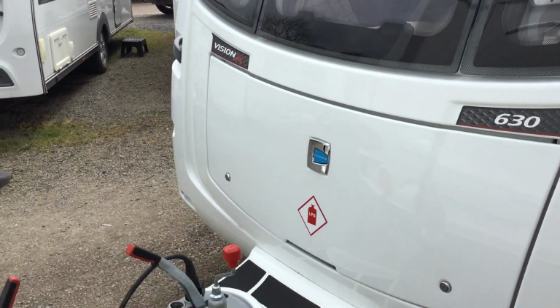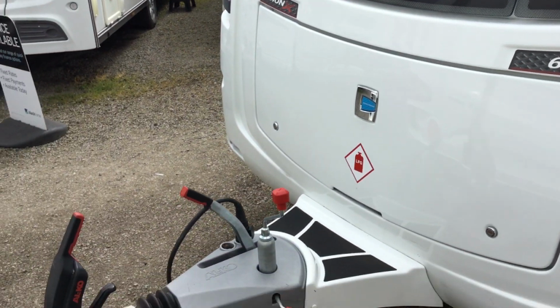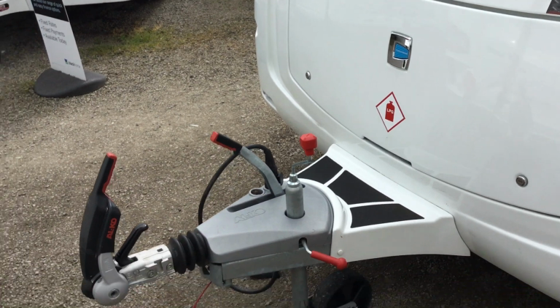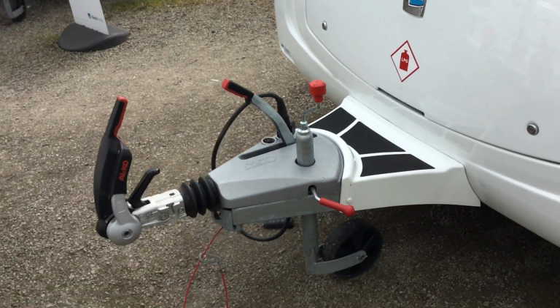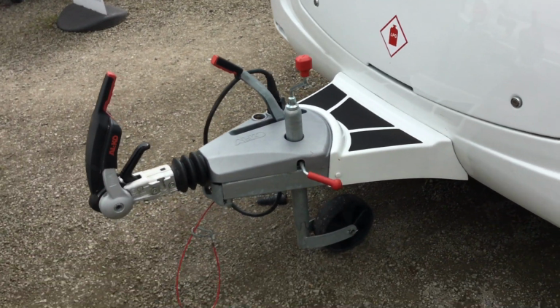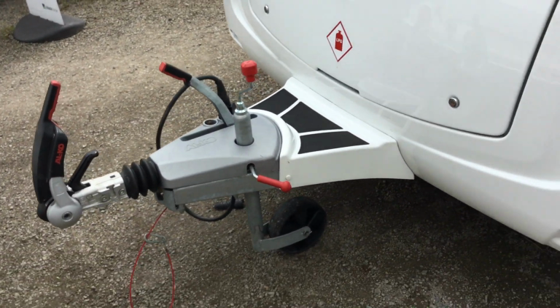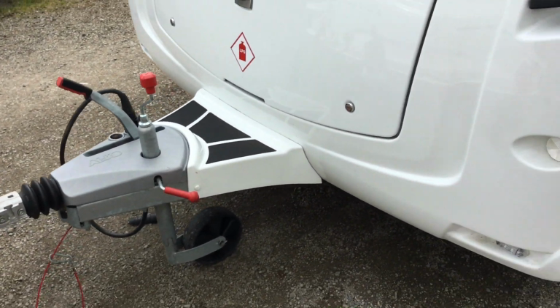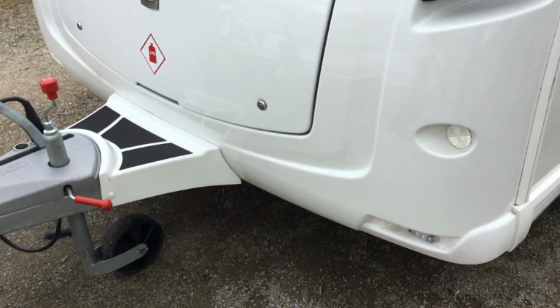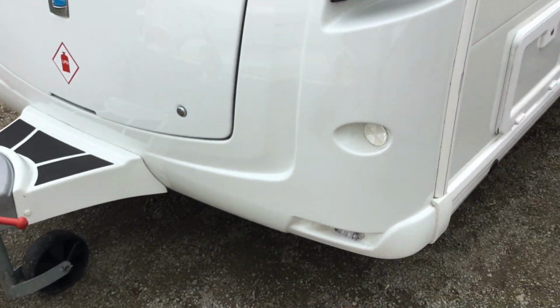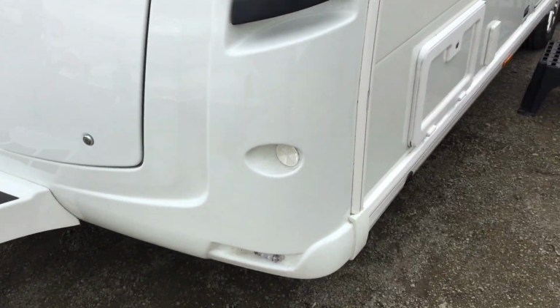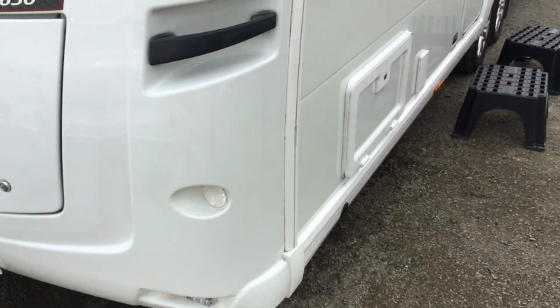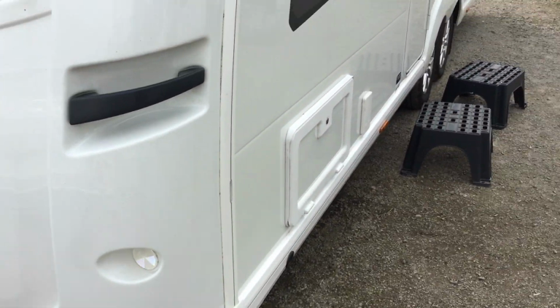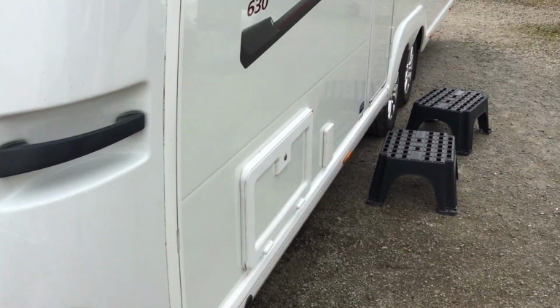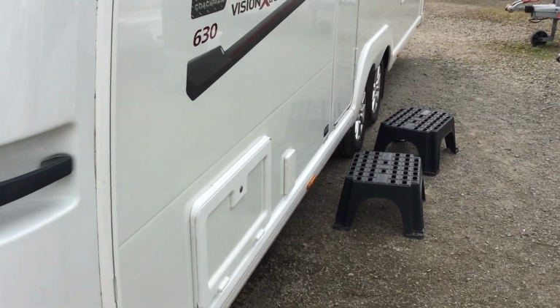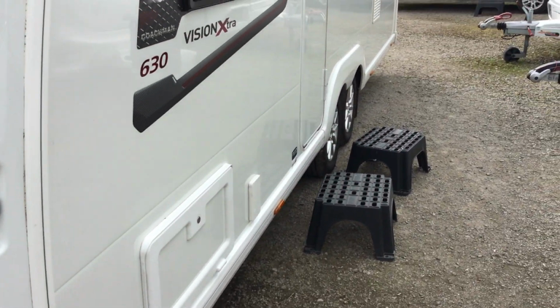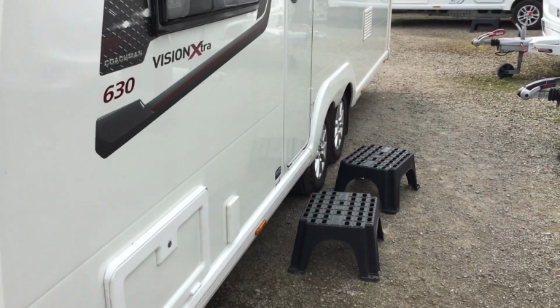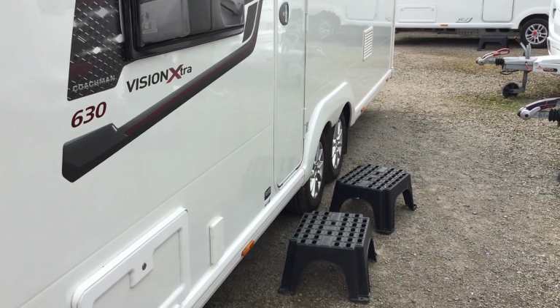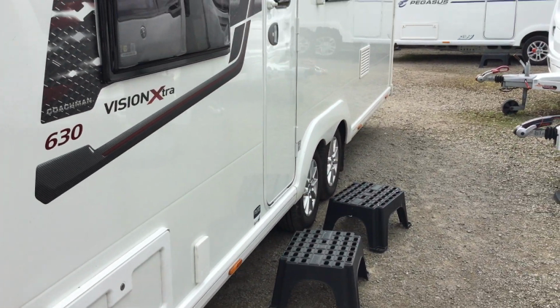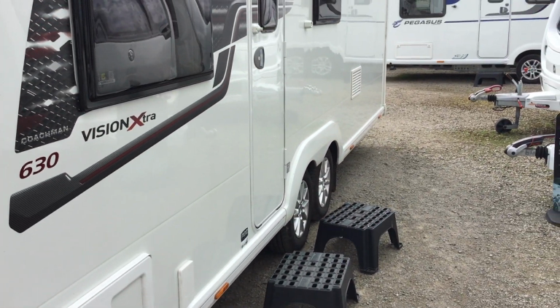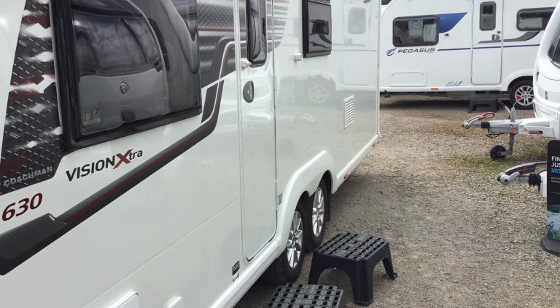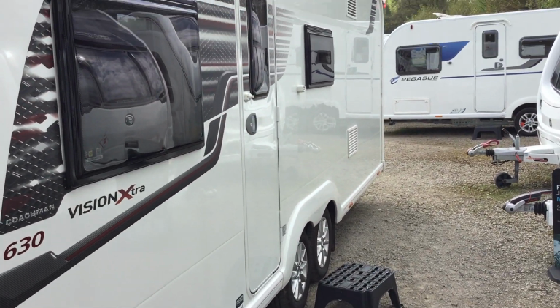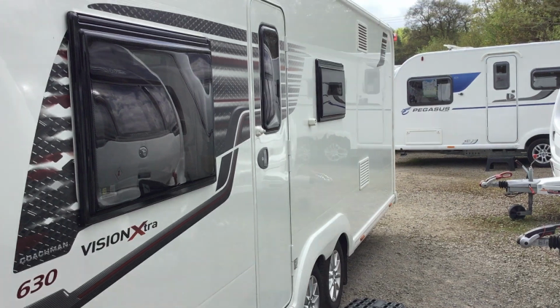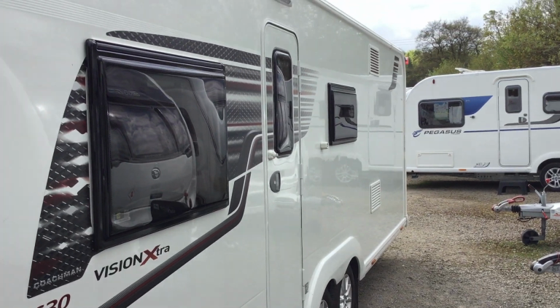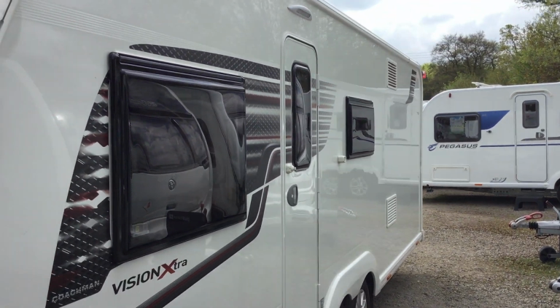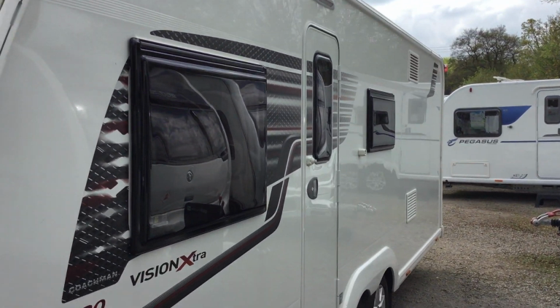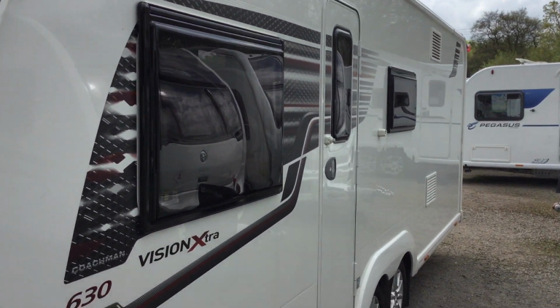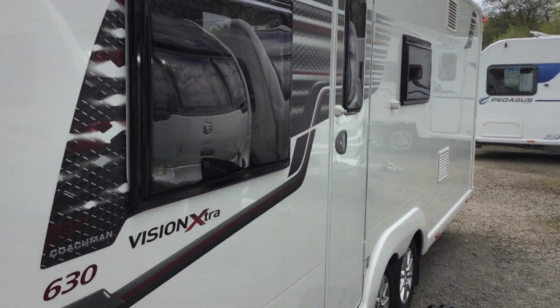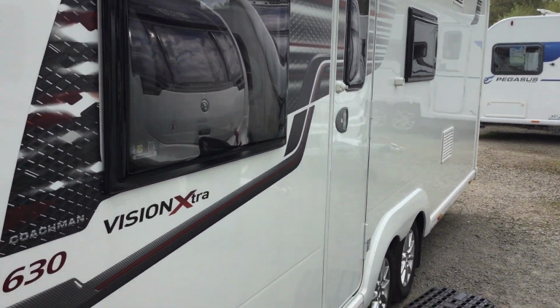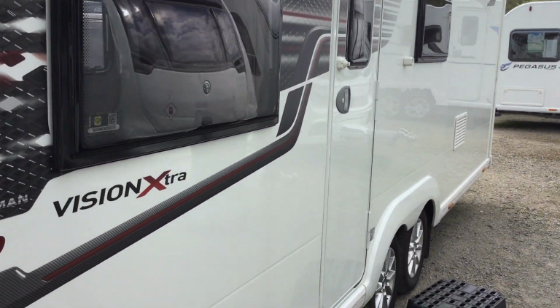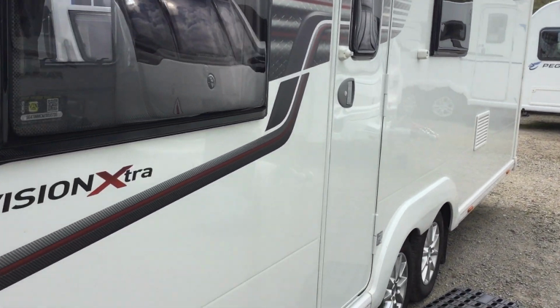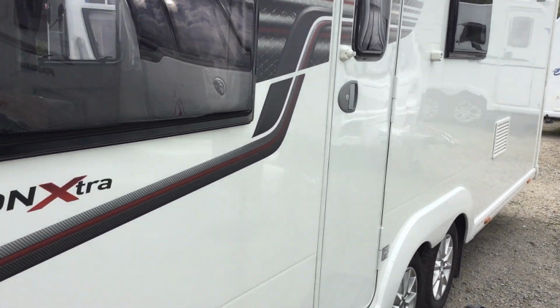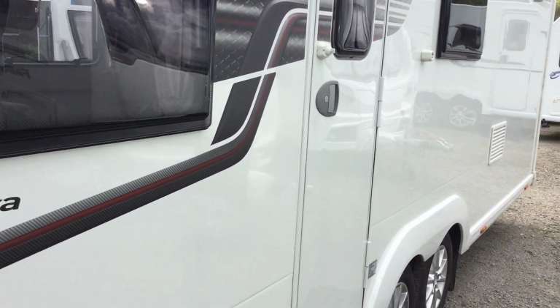It's only just arrived in to us and it's in fantastic working order. It's got fixed bunk beds.